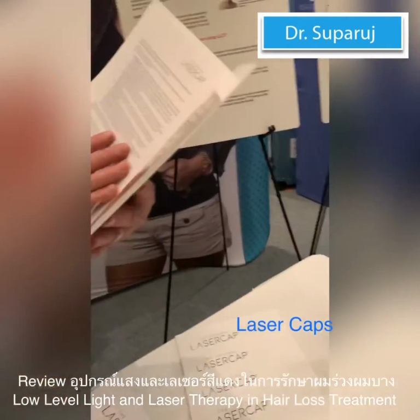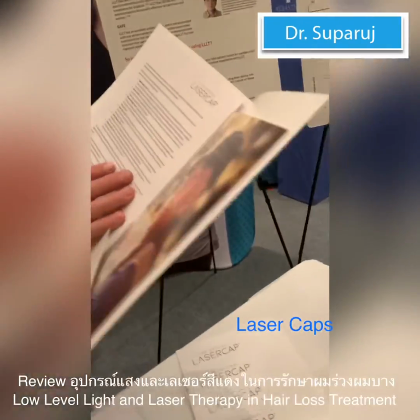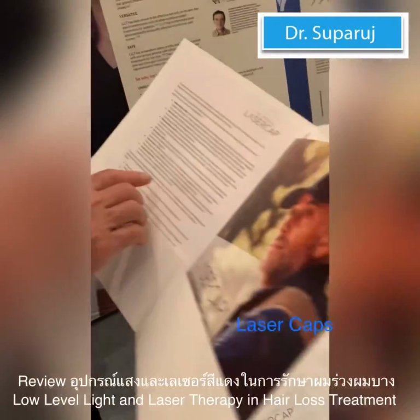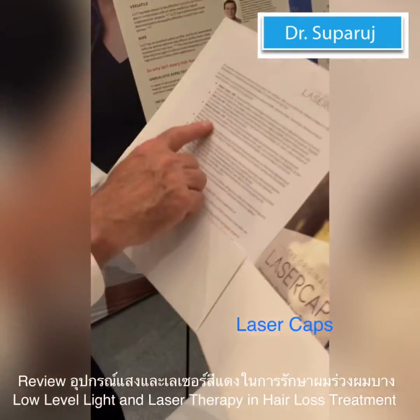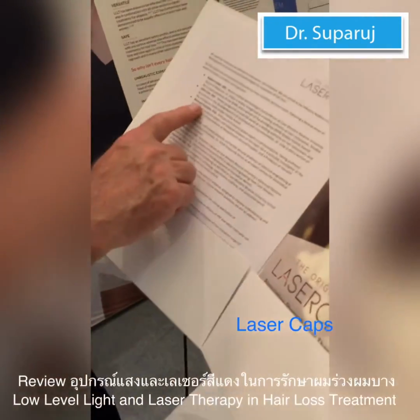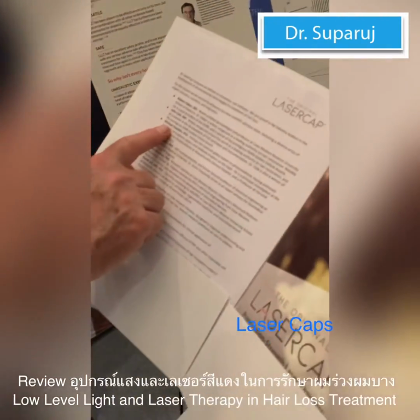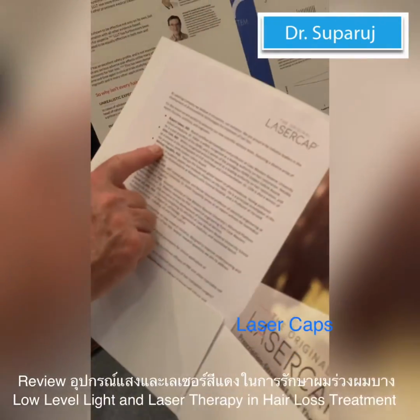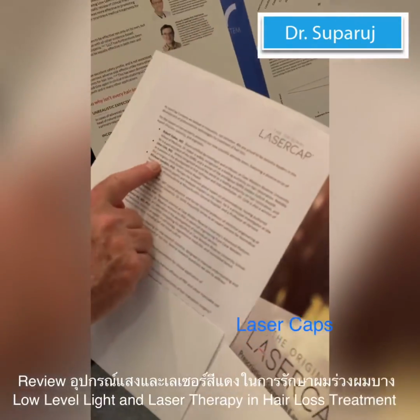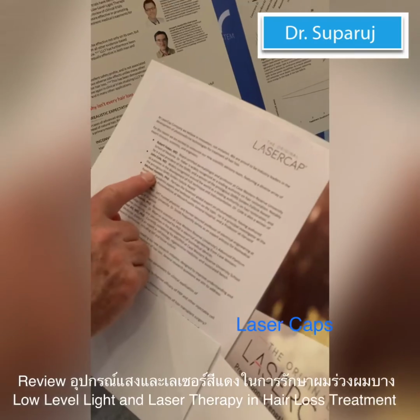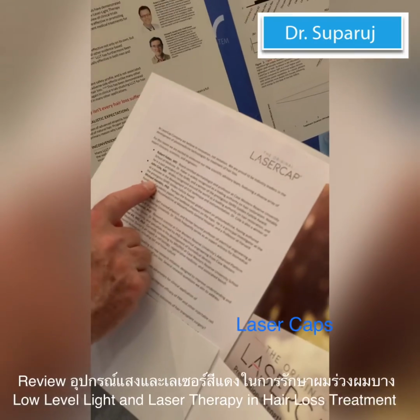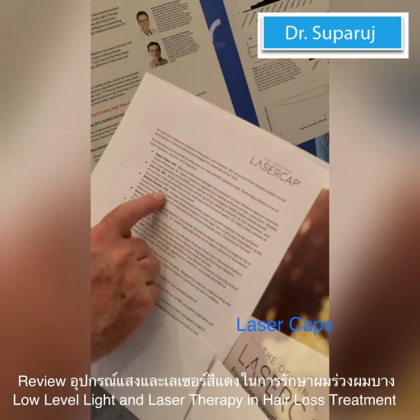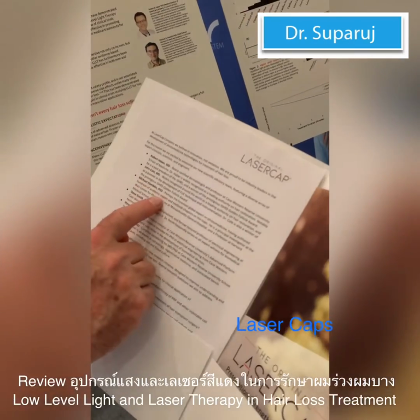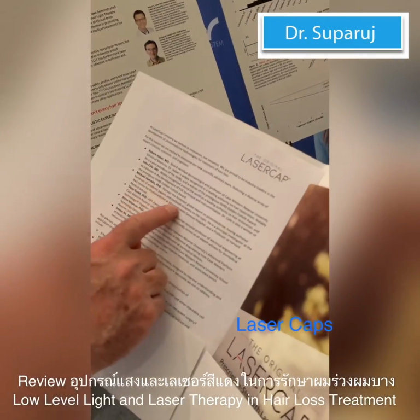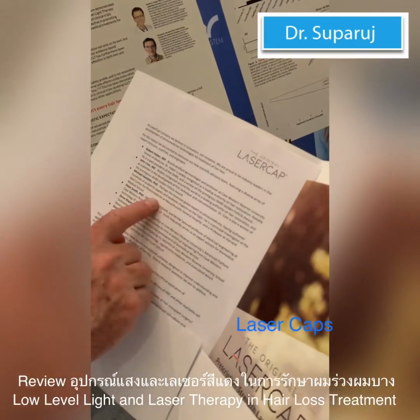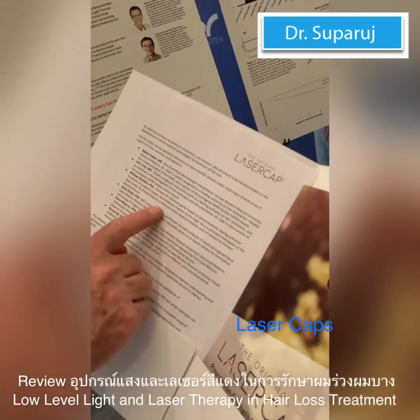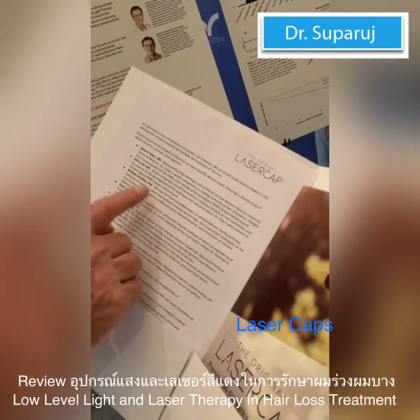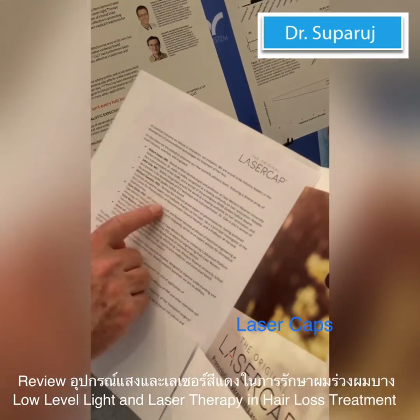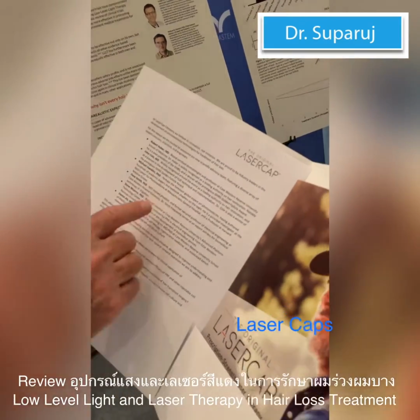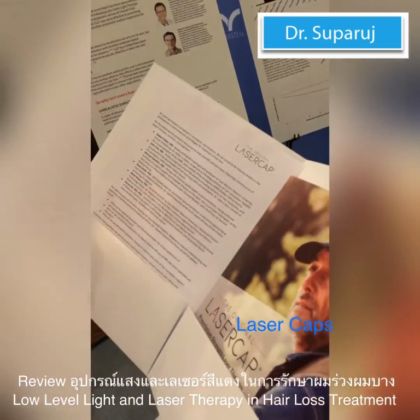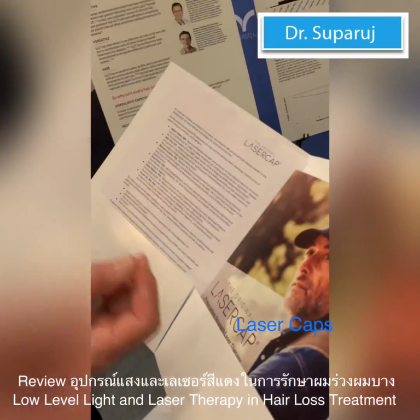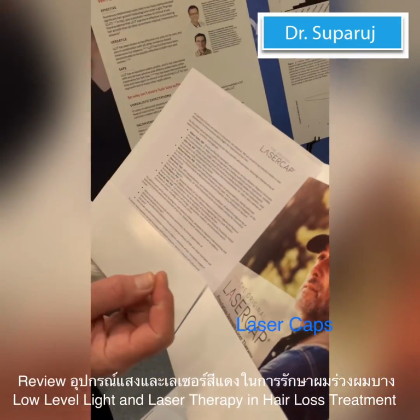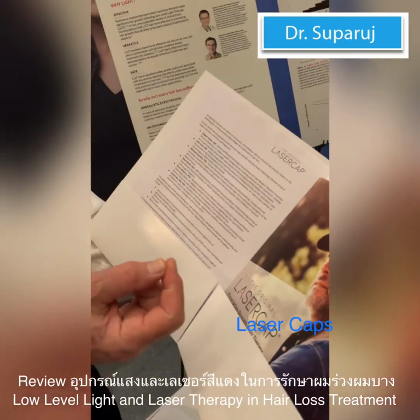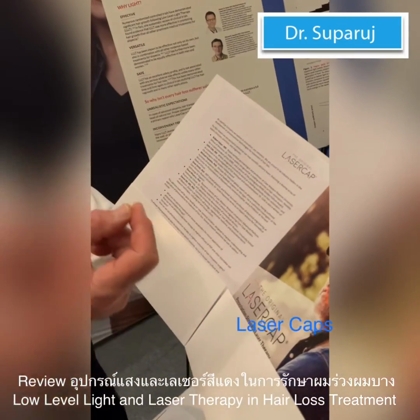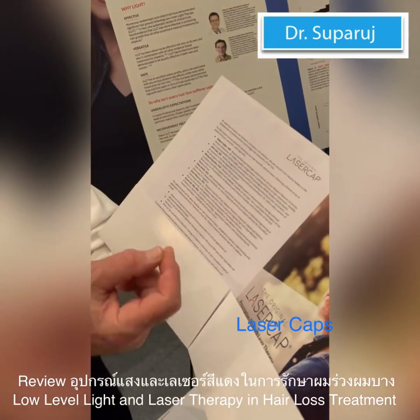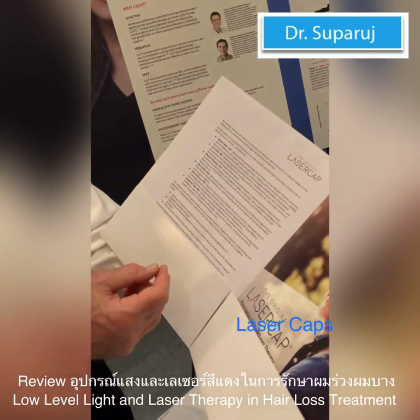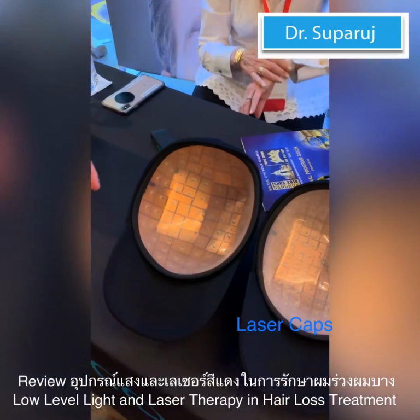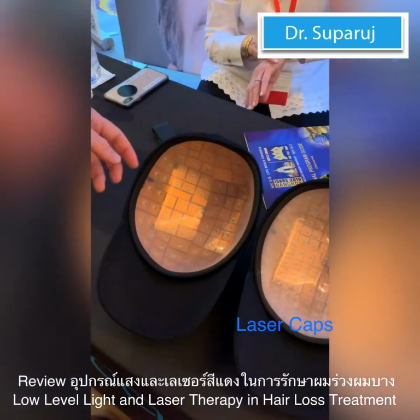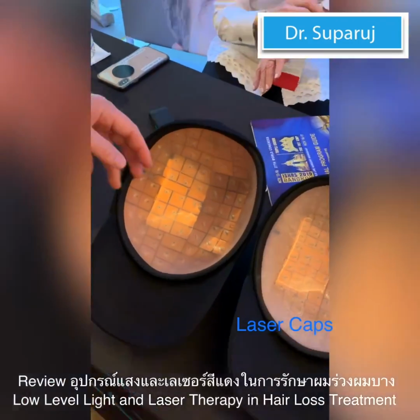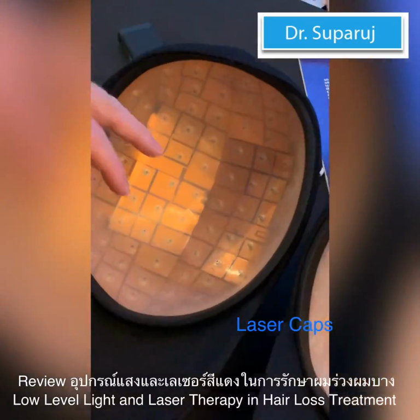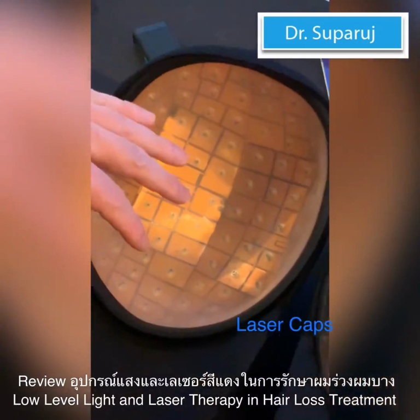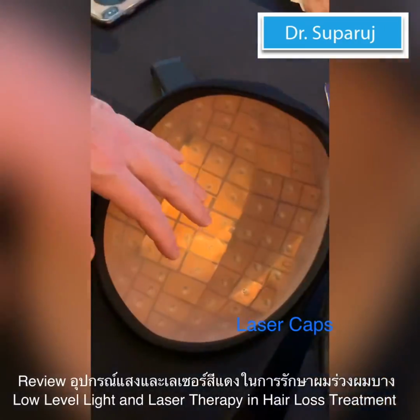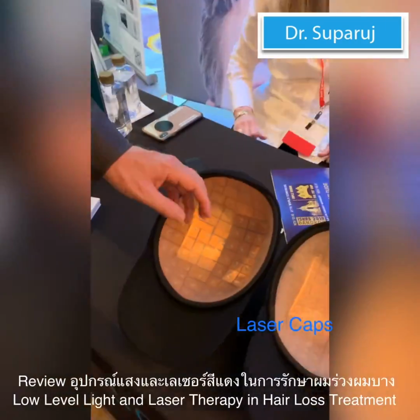The thinking is that higher energy is better for hair growth. That is supported by Hamblin, our chief scientist — he is a Harvard photomedicine specialist in treatment of hair loss.